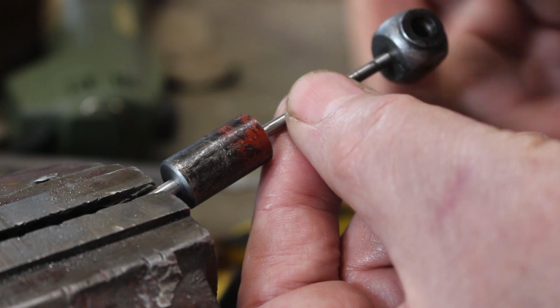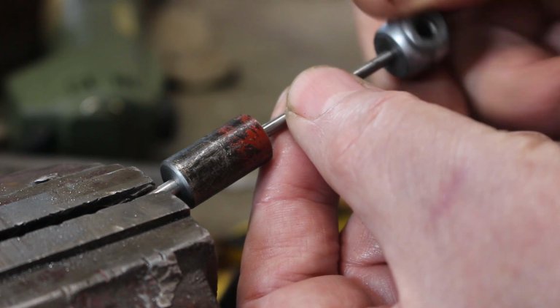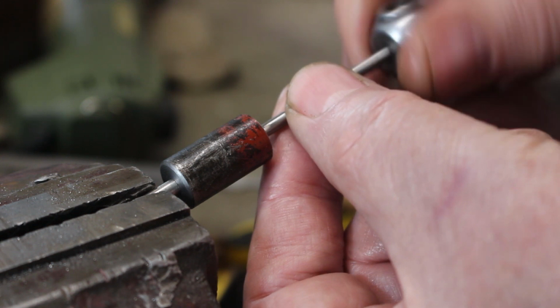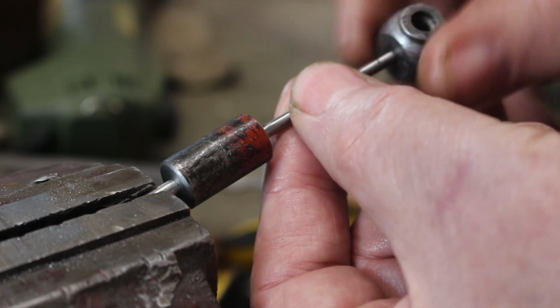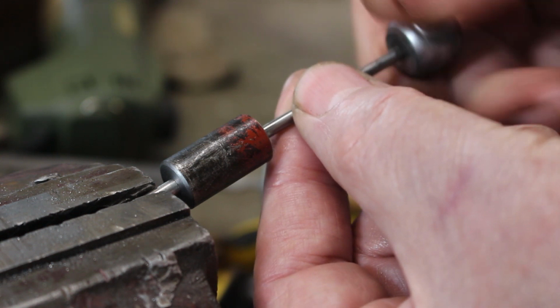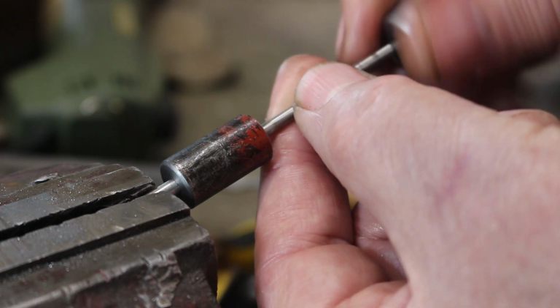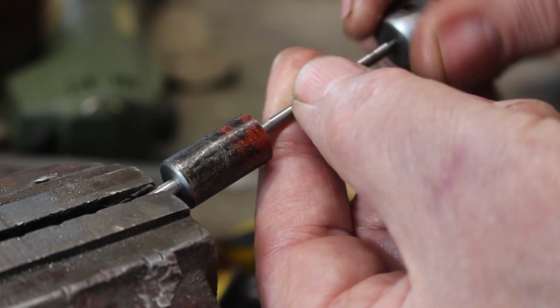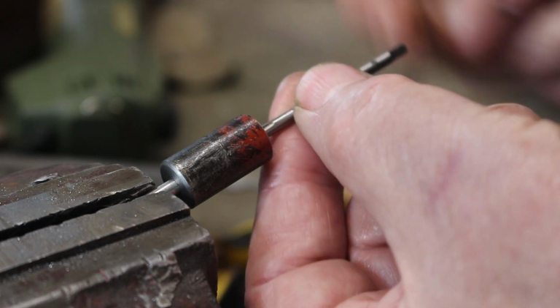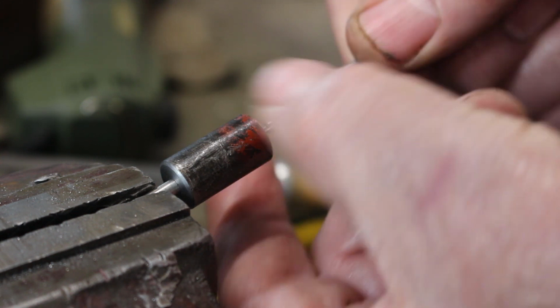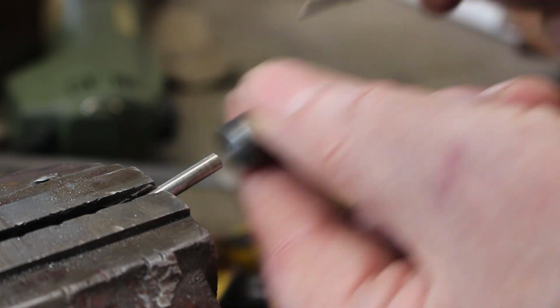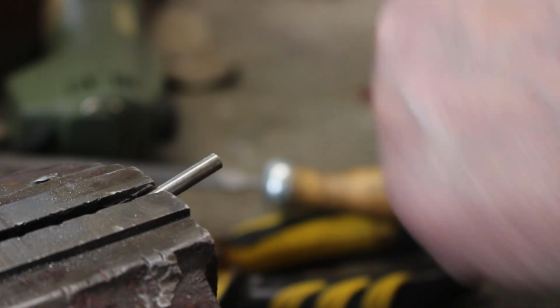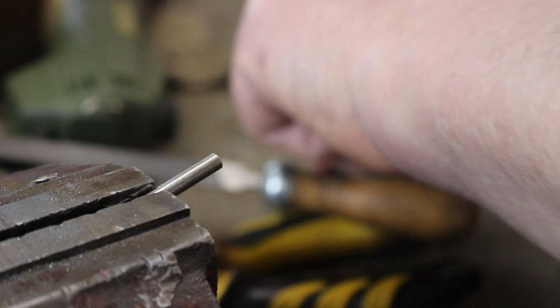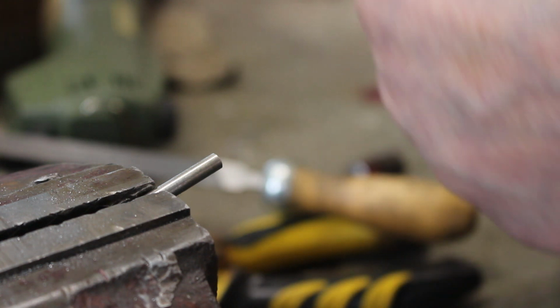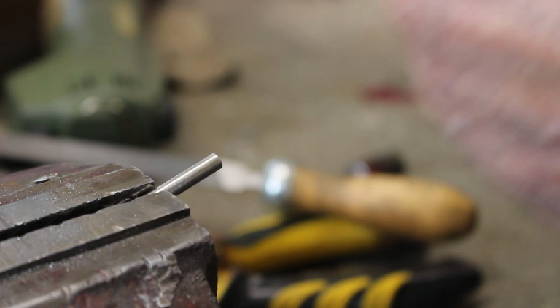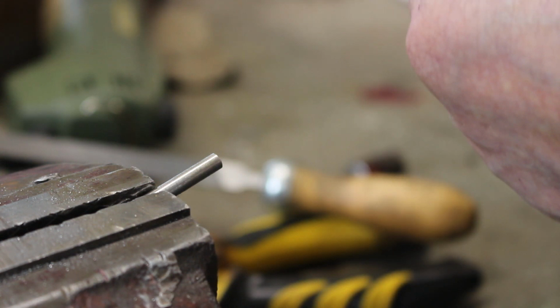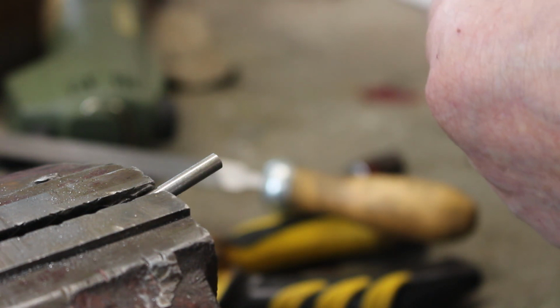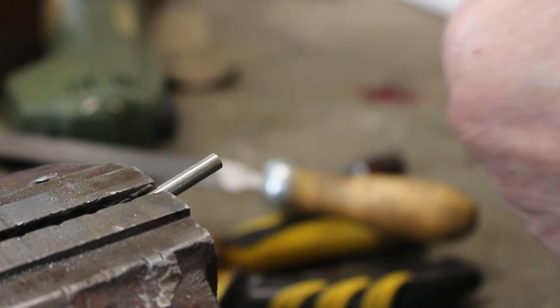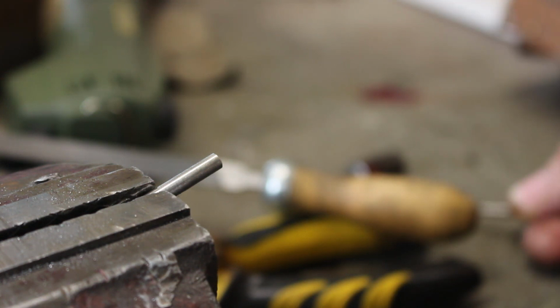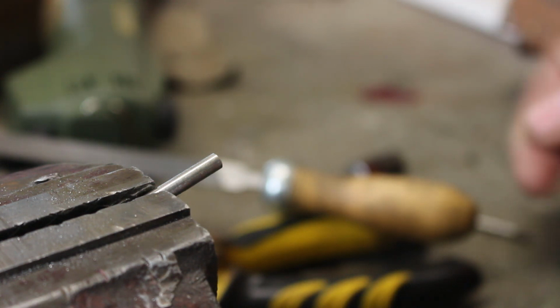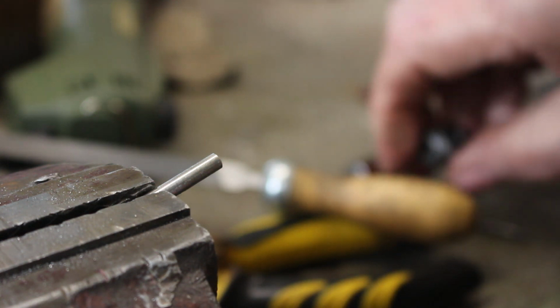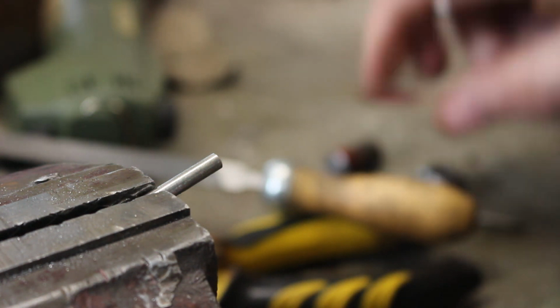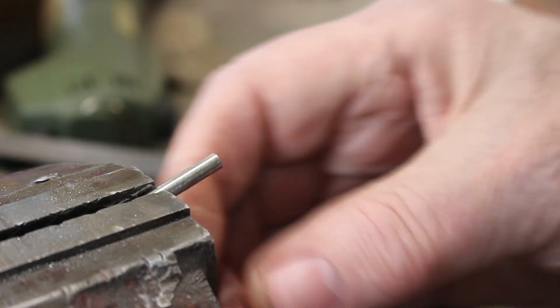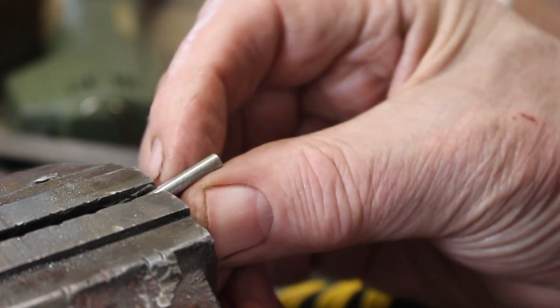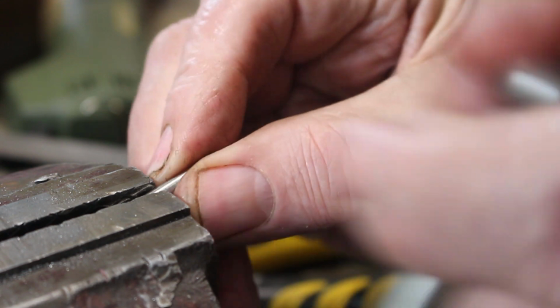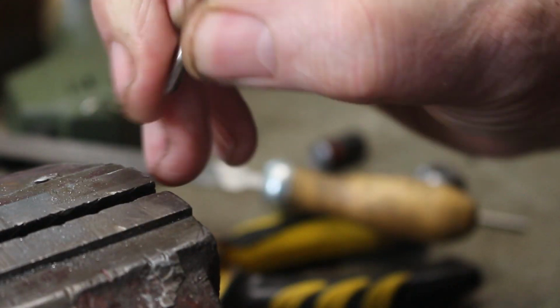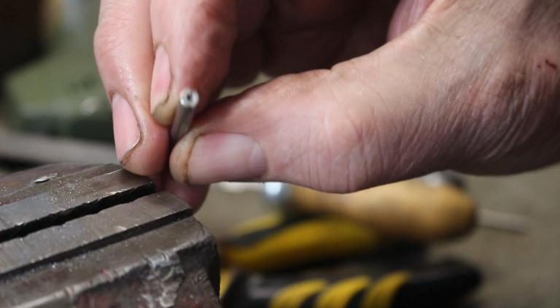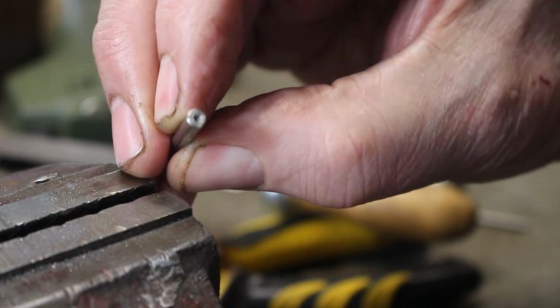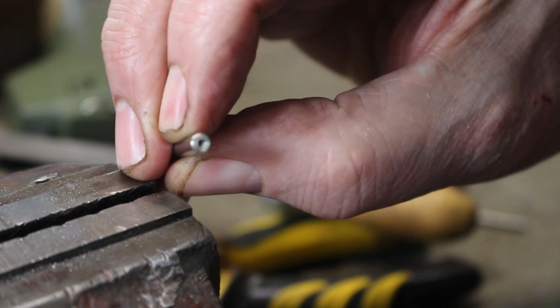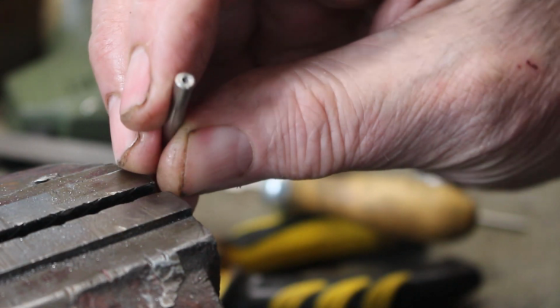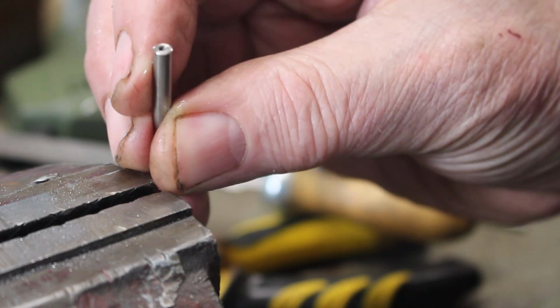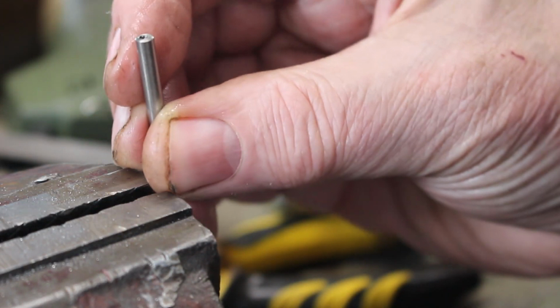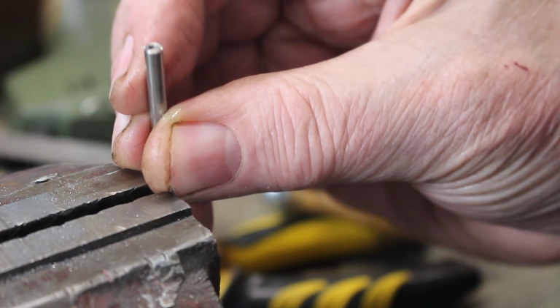It seems to be the bottom of the hole. Okay. I just need to mill that square now.